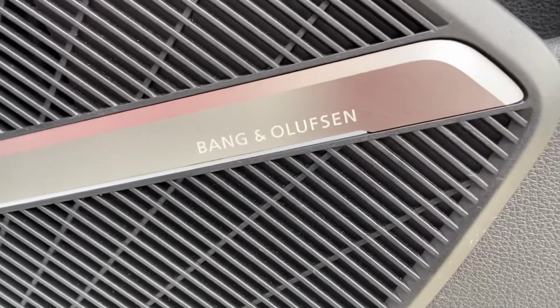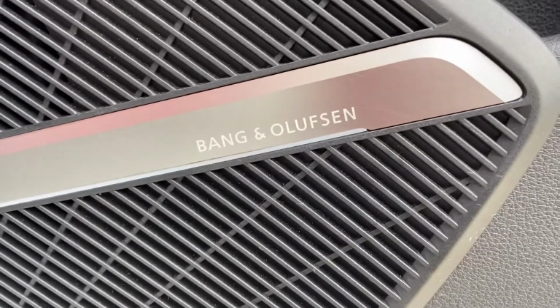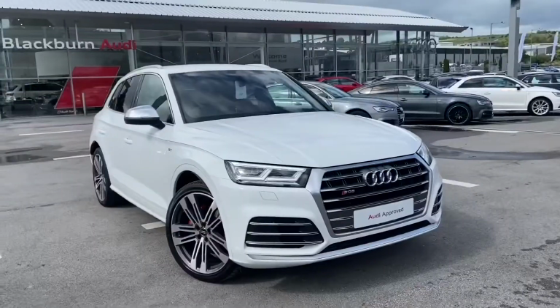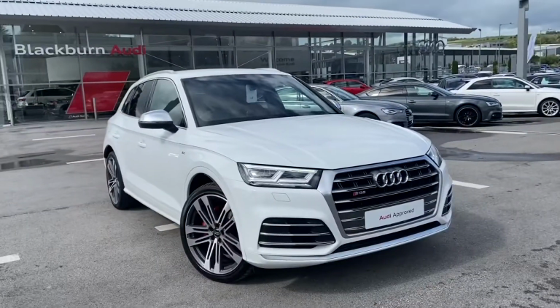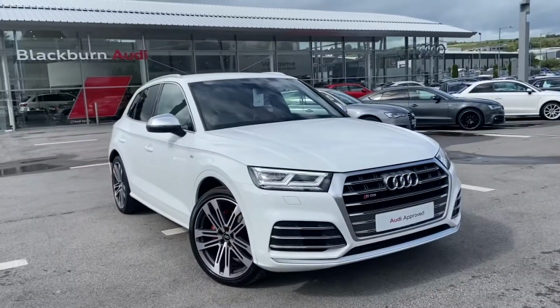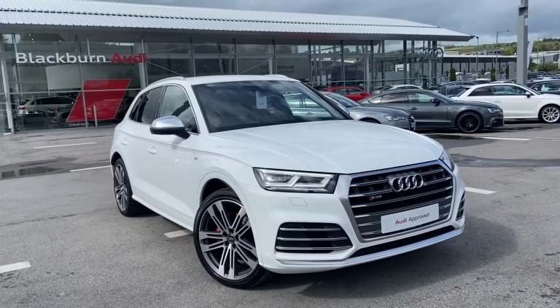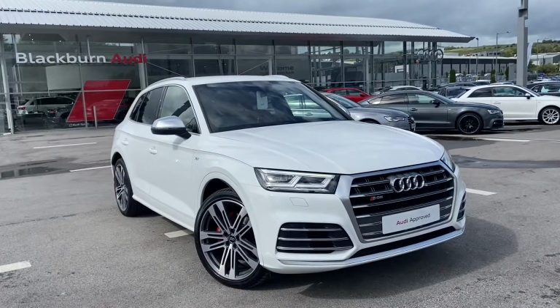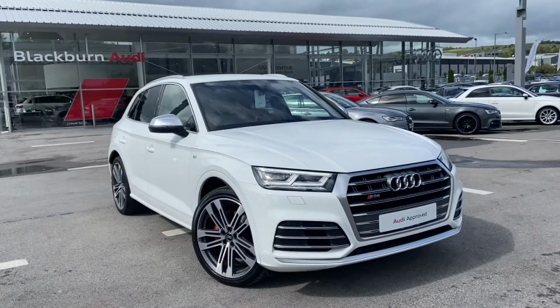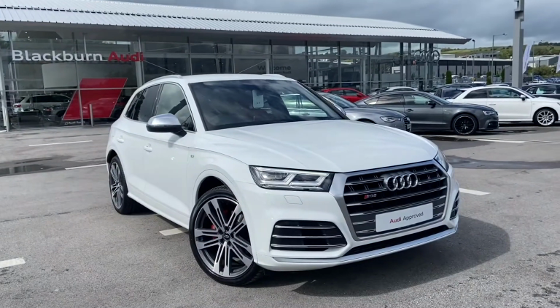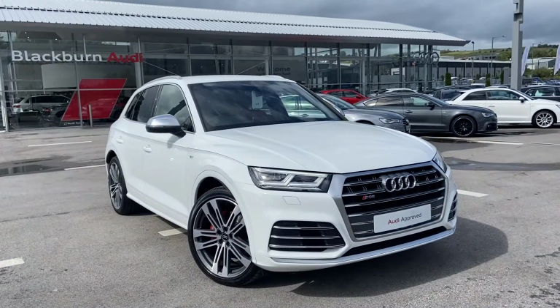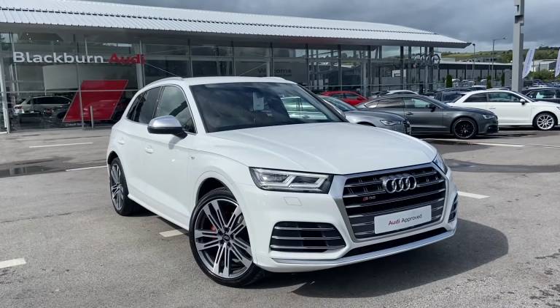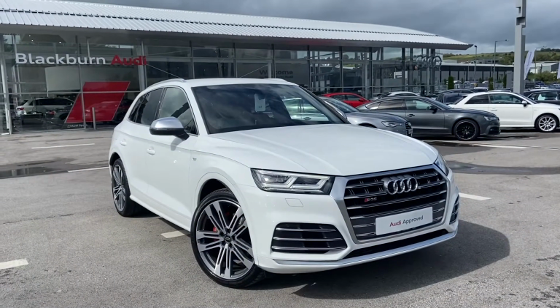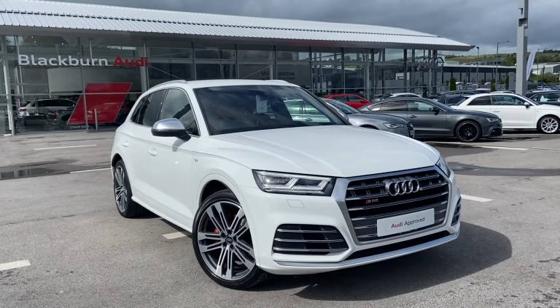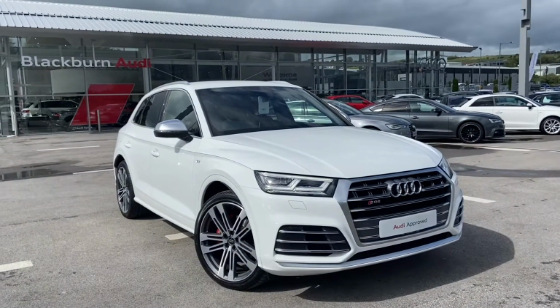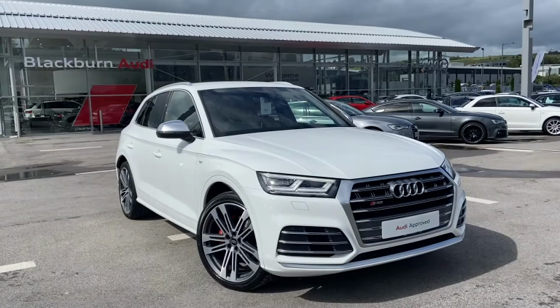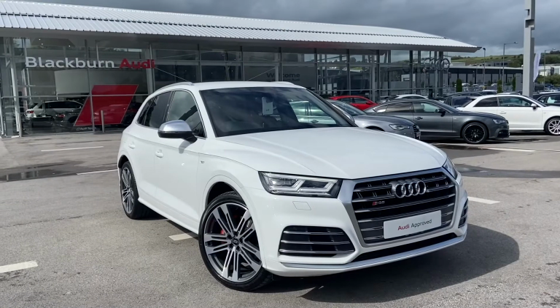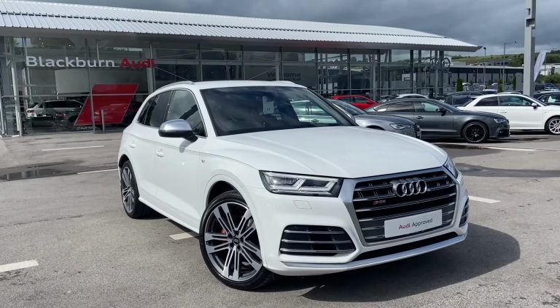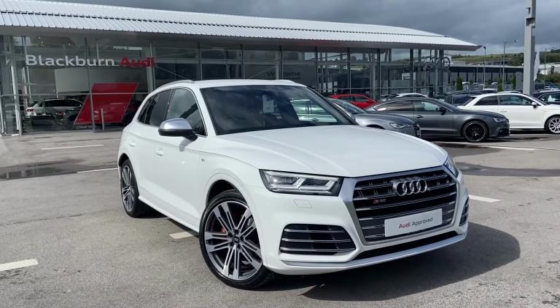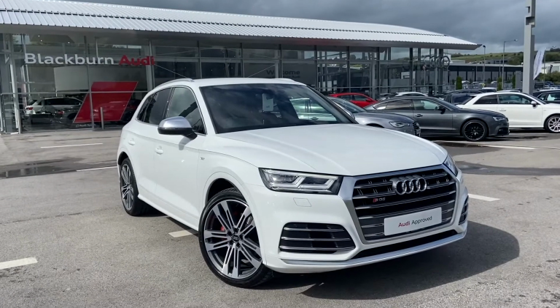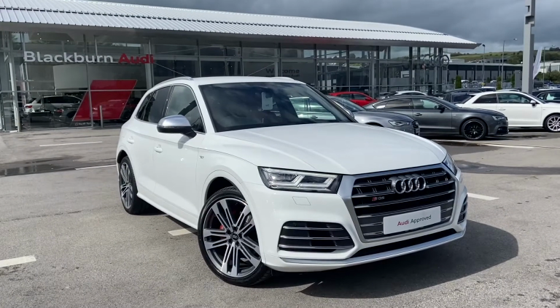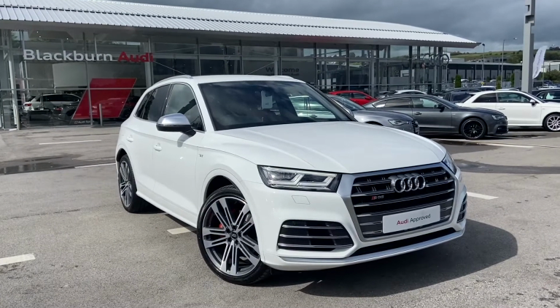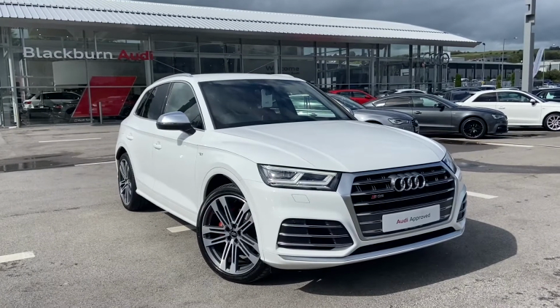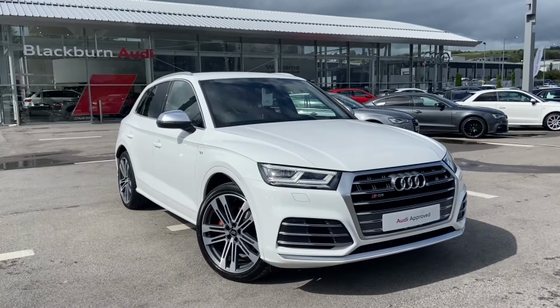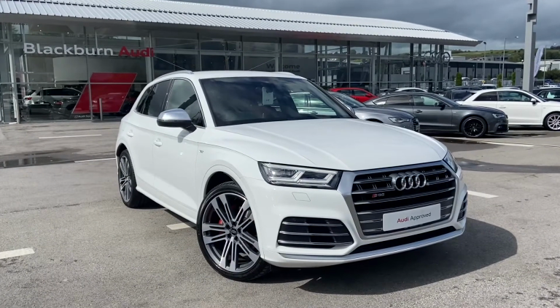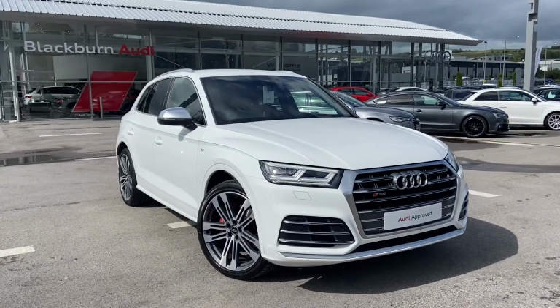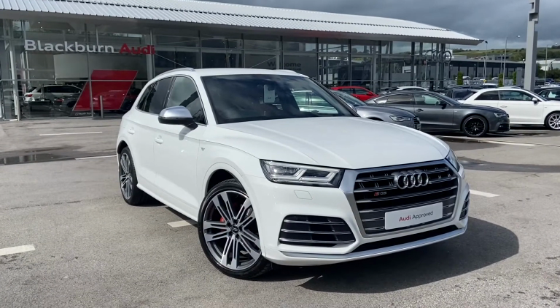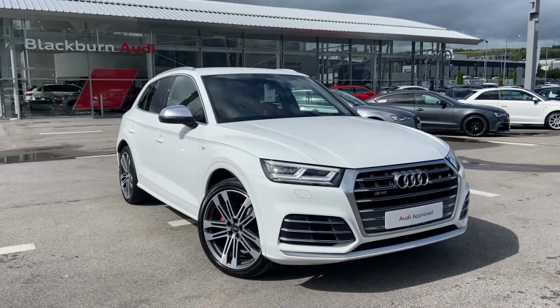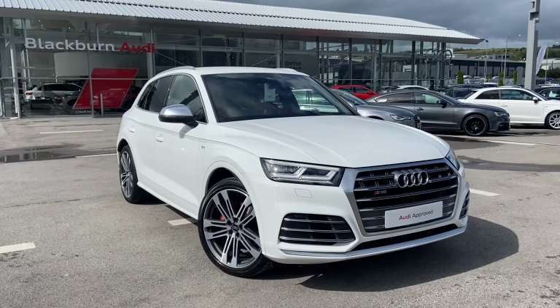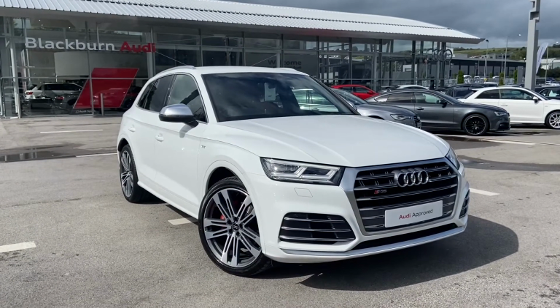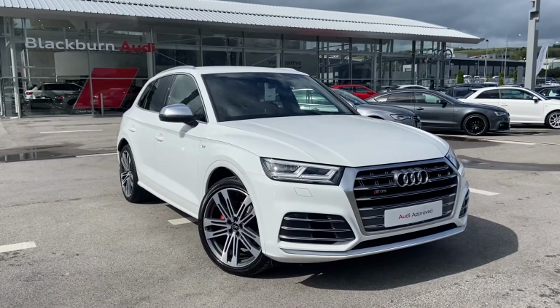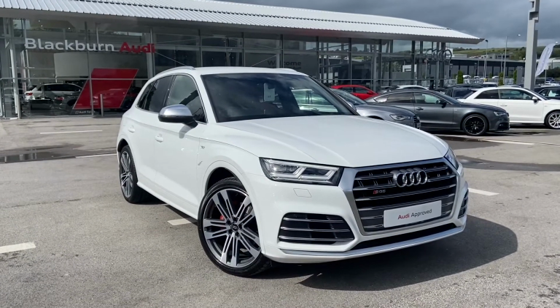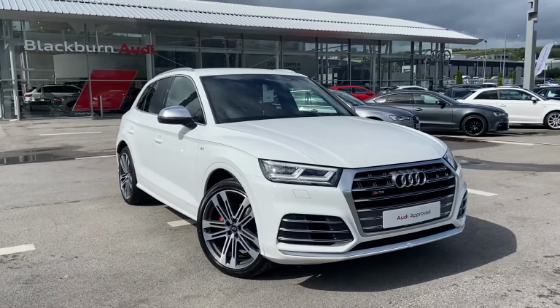So if you are interested, we have some amazing offers on at the minute, especially on Audi approved cars, so please don't hesitate to call 01254 668 777. Please step in.